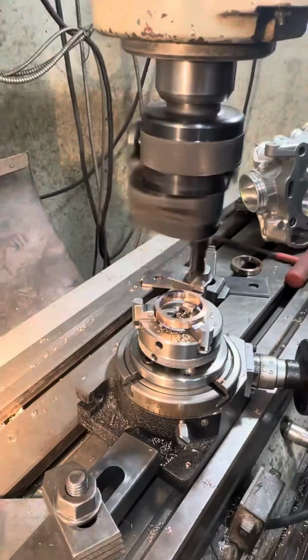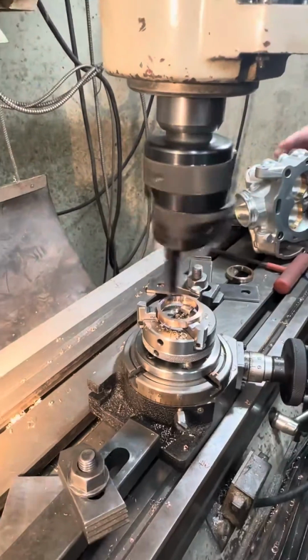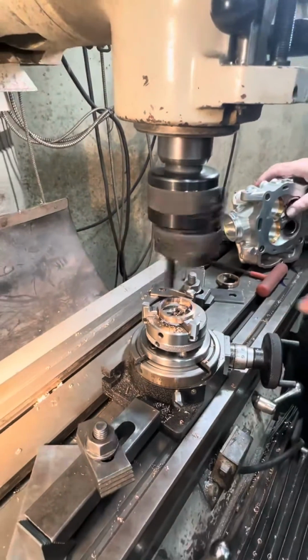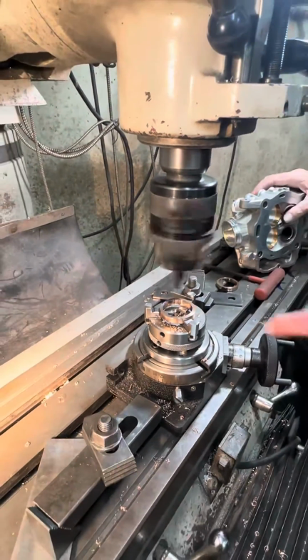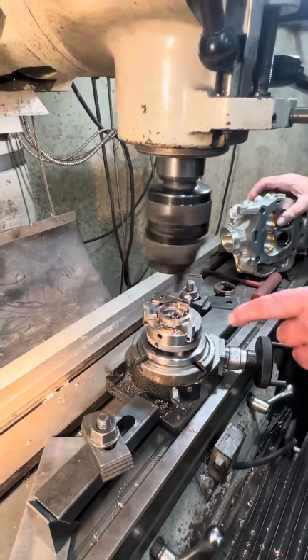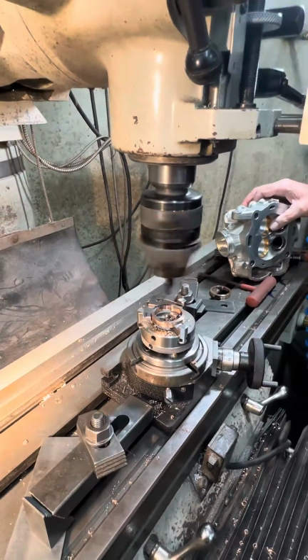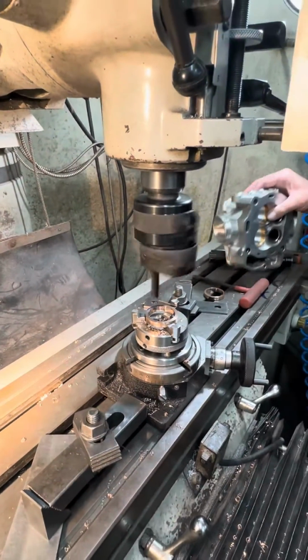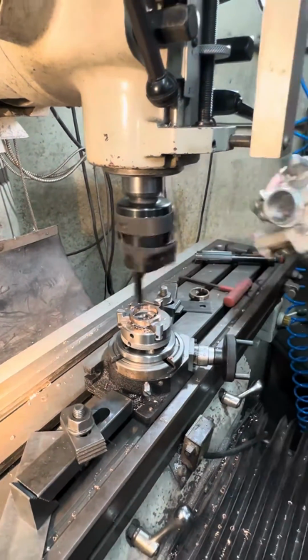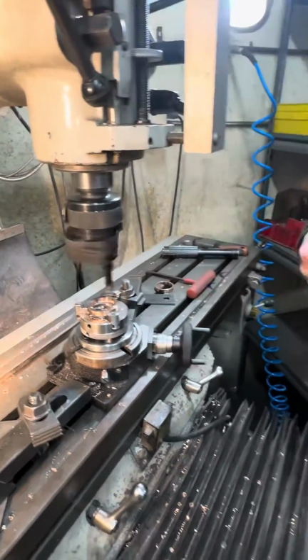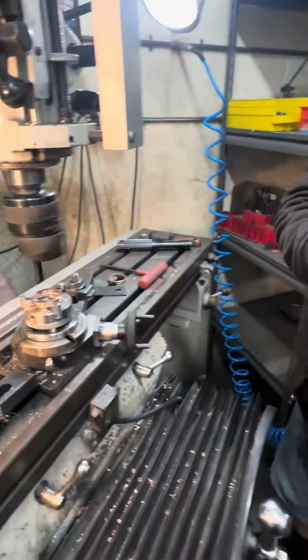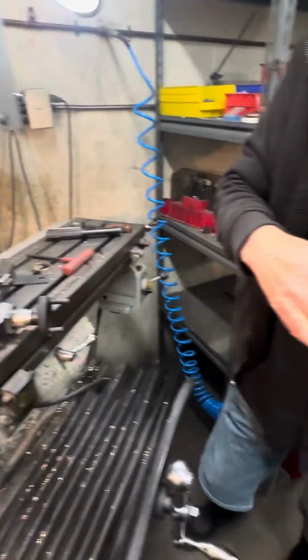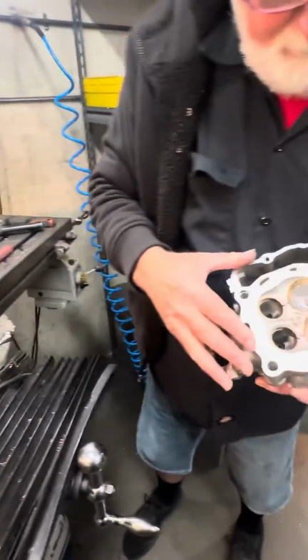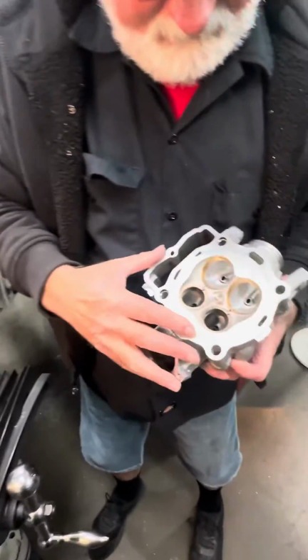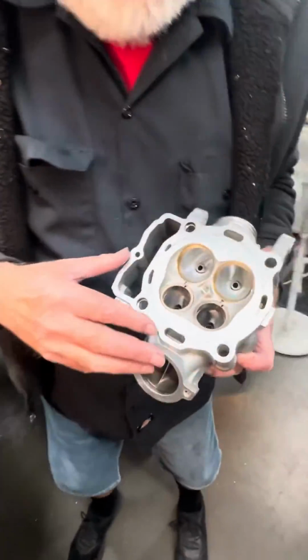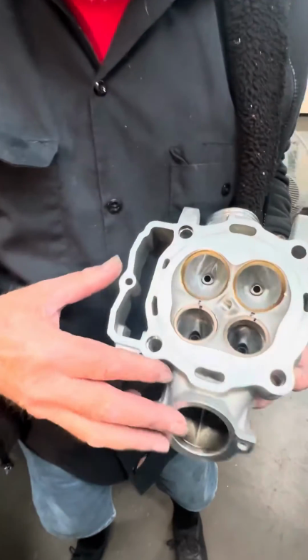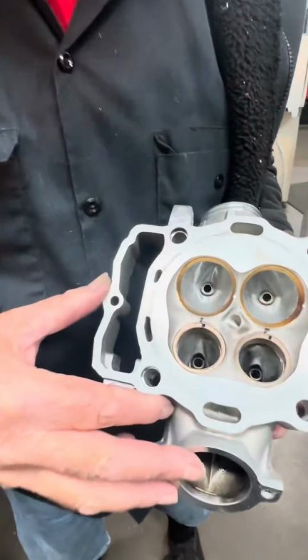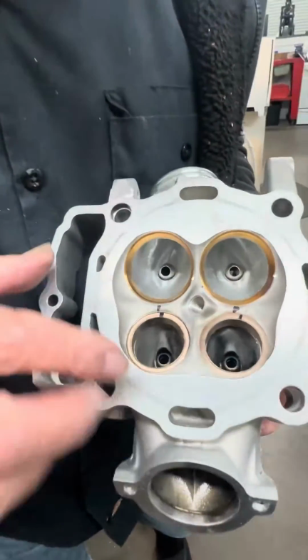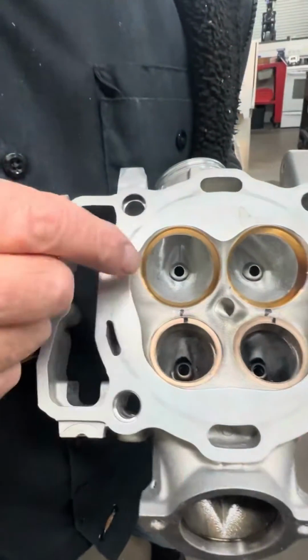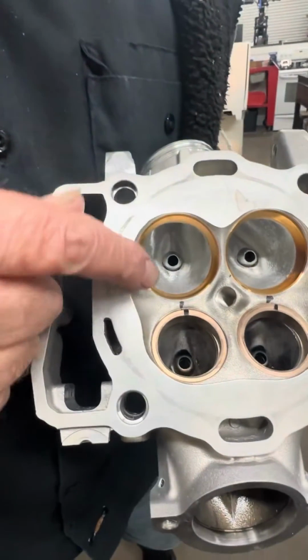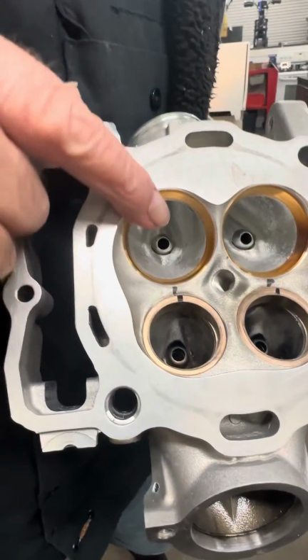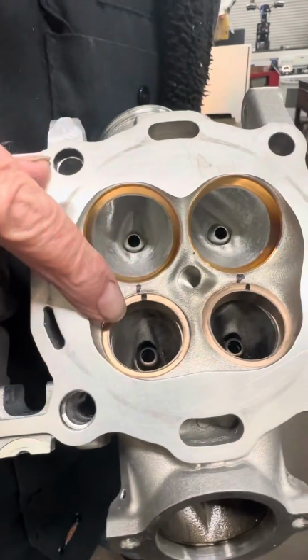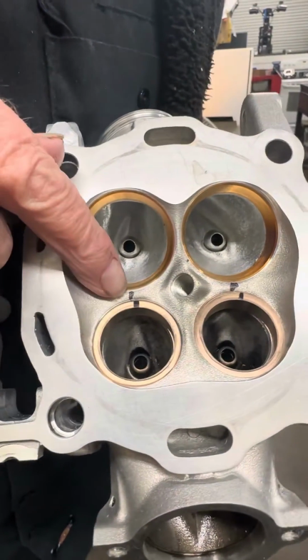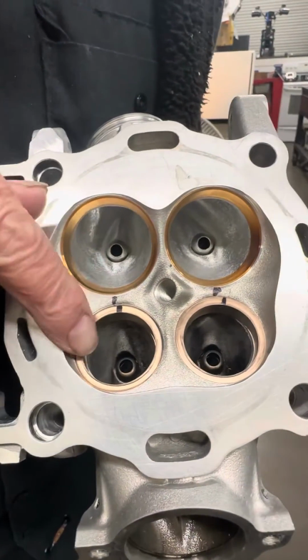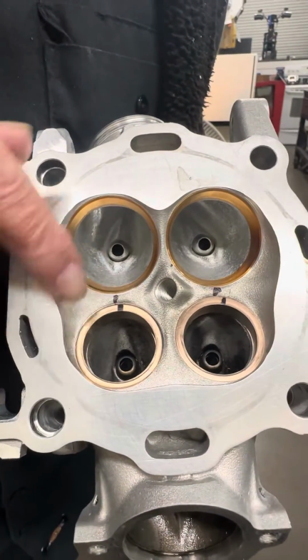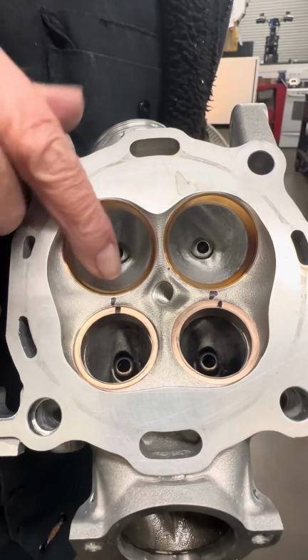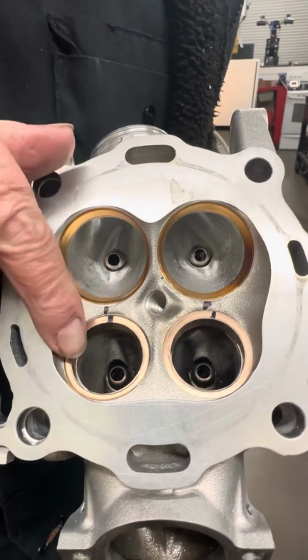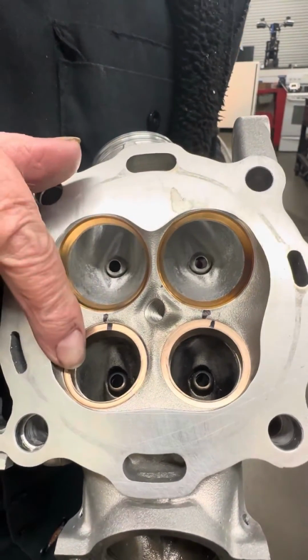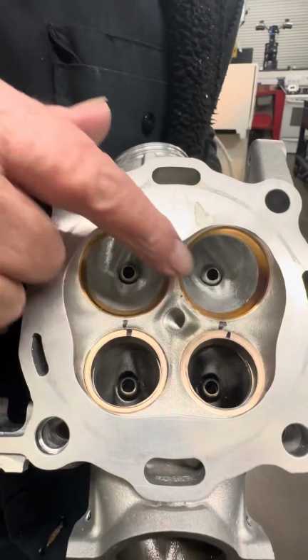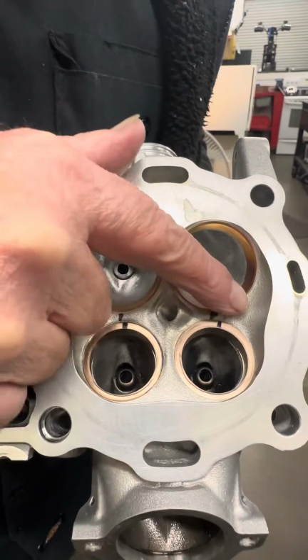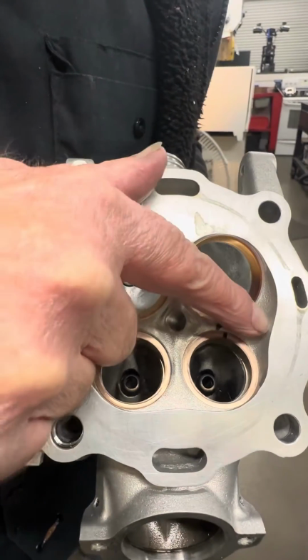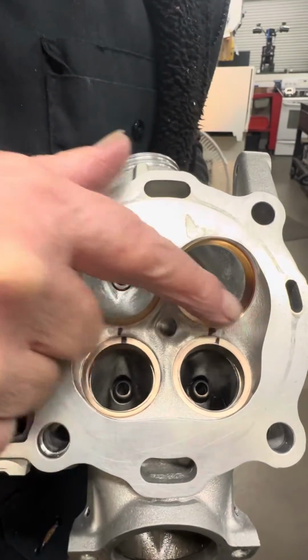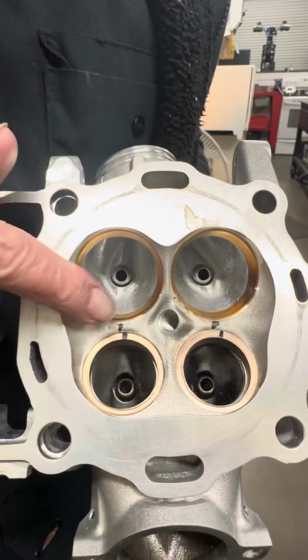We do that until we have a round circle here. The other thing that's kind of interesting about the offset seats is we make them directional. I made it so this seat is directional this way and I made this seat directional that way.